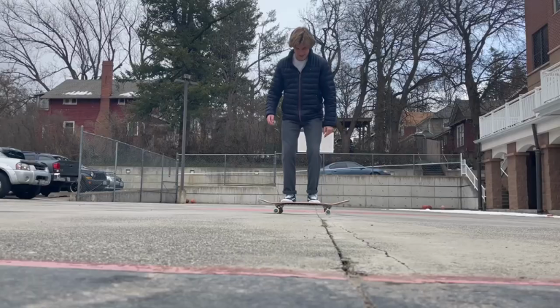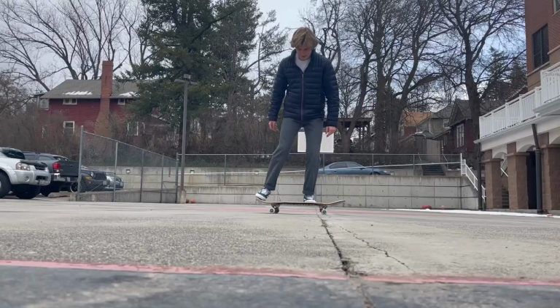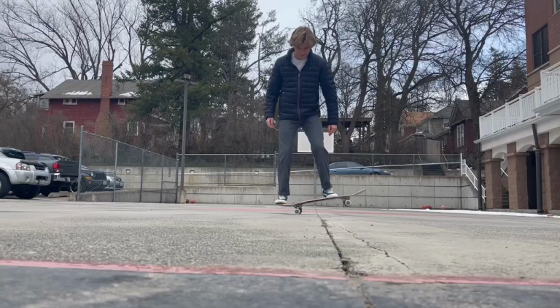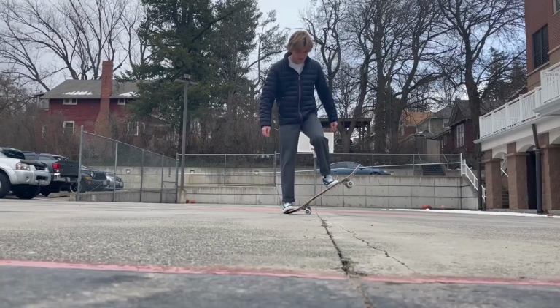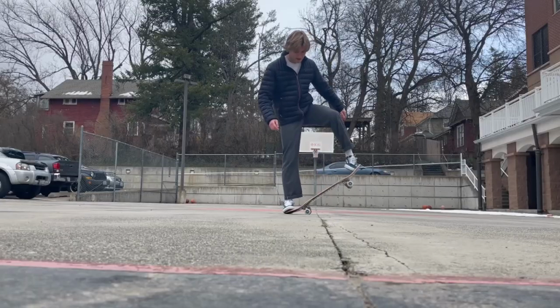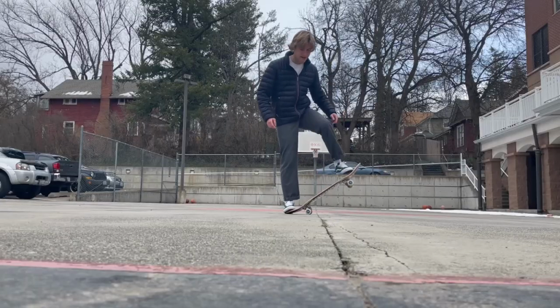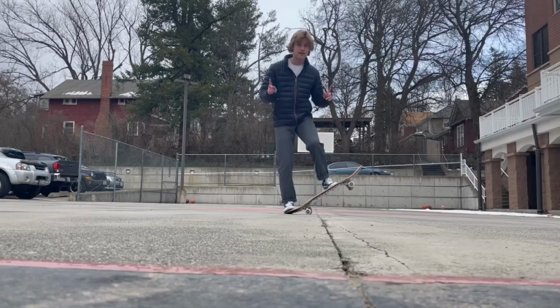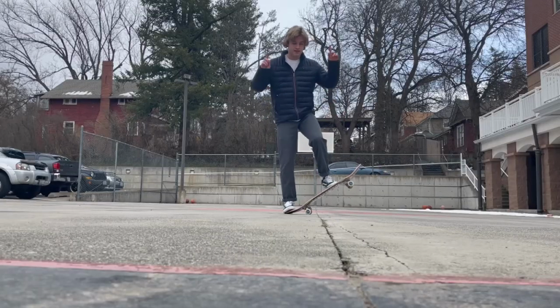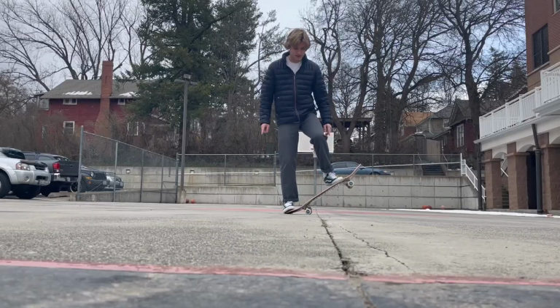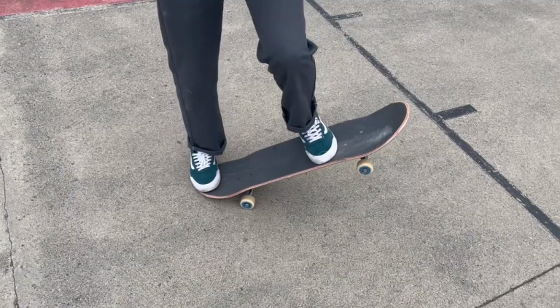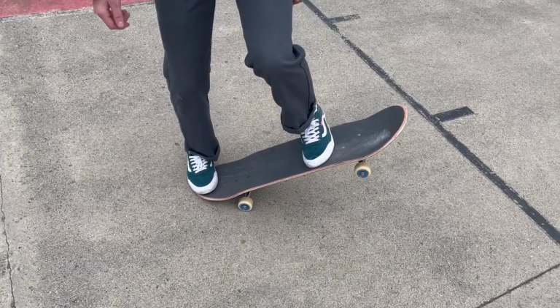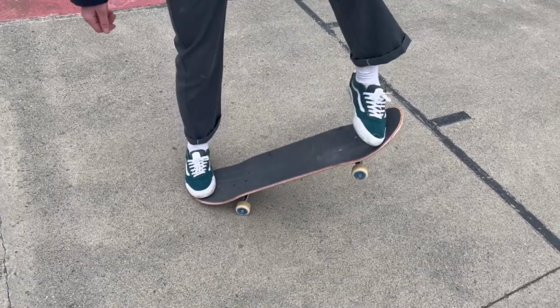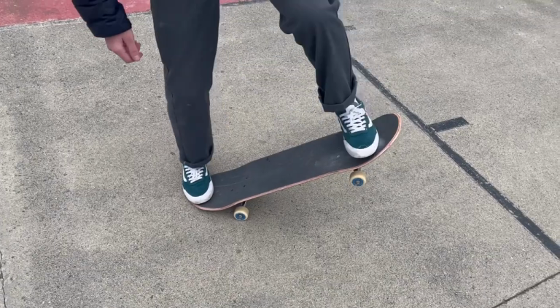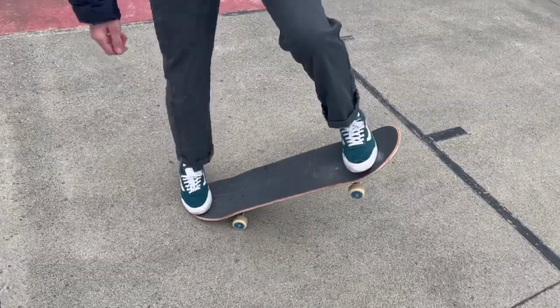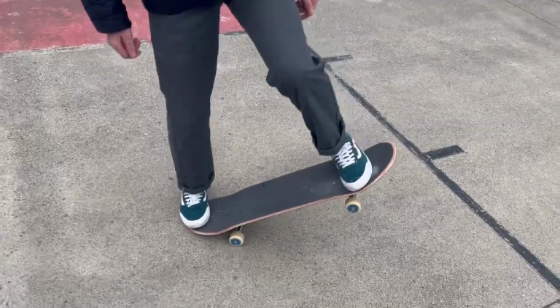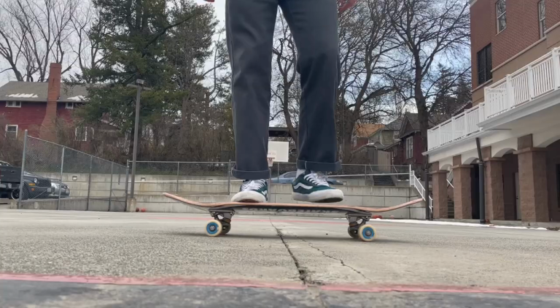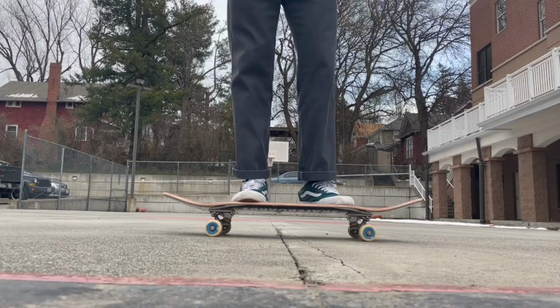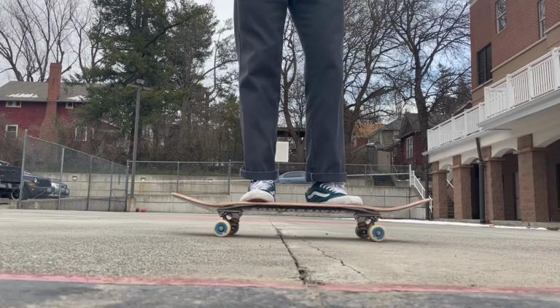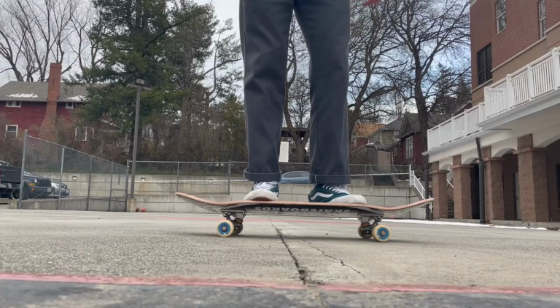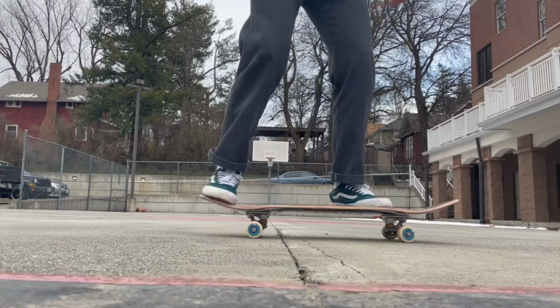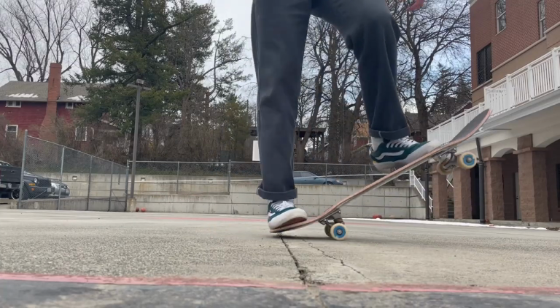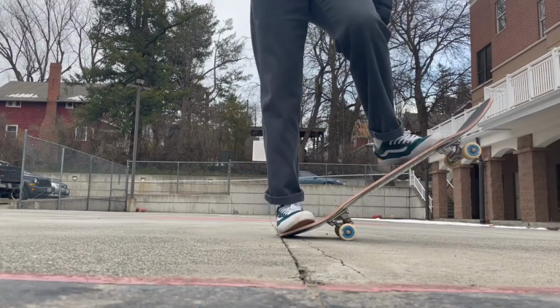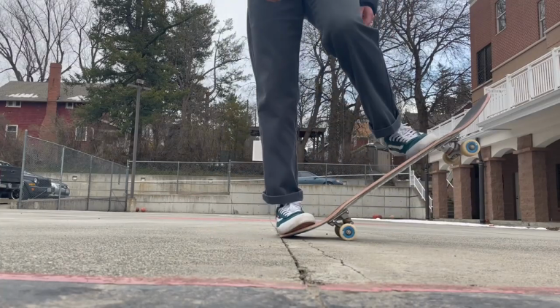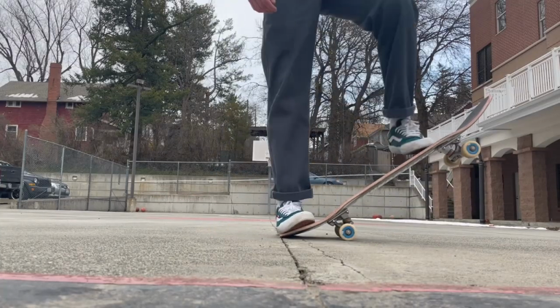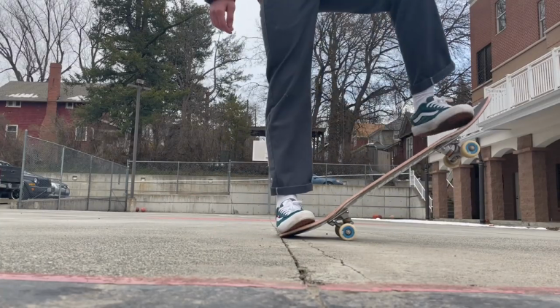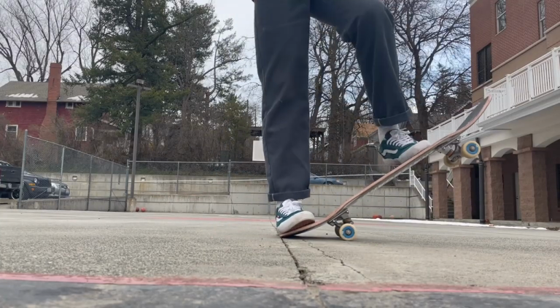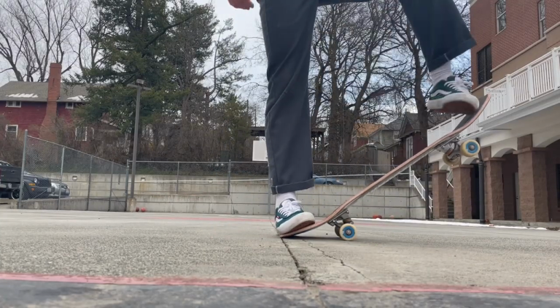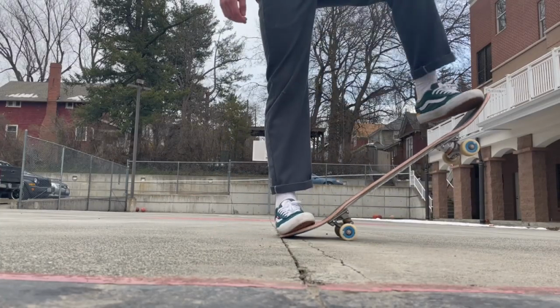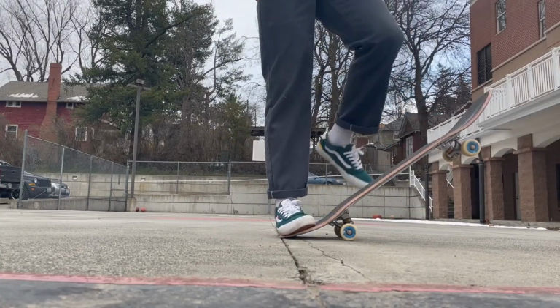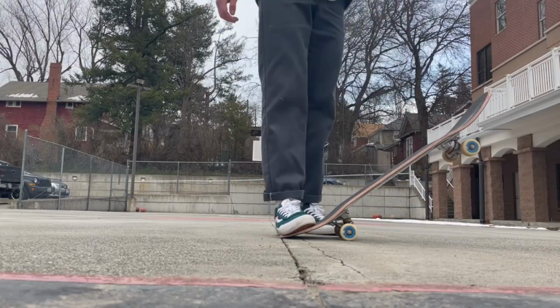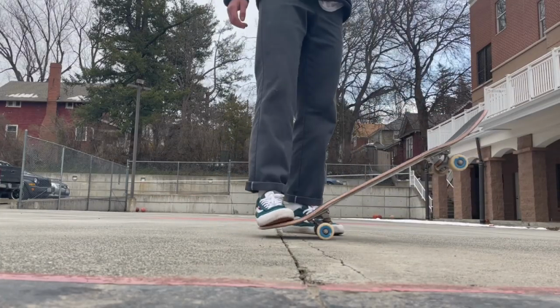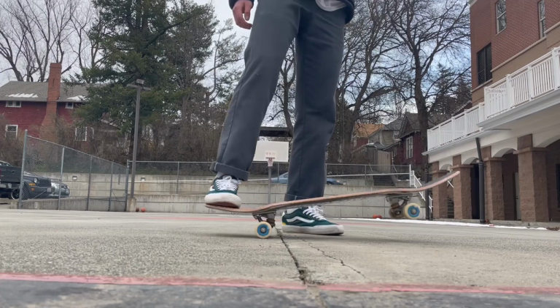I recommend practicing this trick standing still at first, putting all your weight on your back foot and sliding your front foot towards the nose. Then all you have to do is jump.